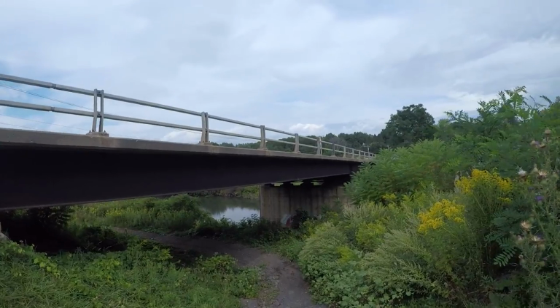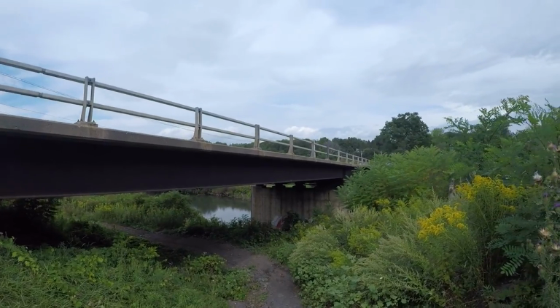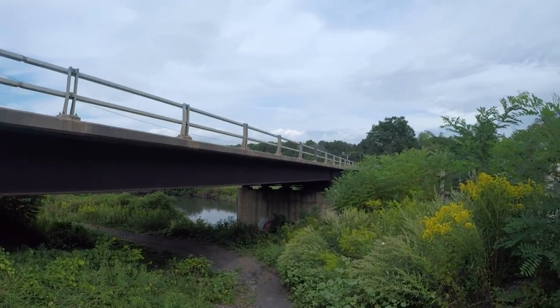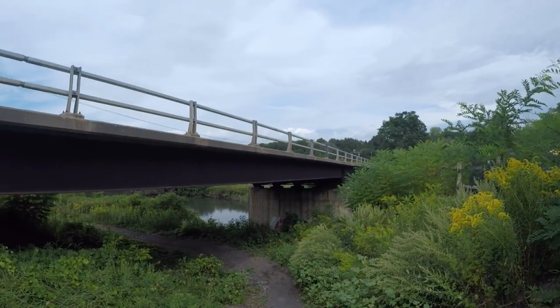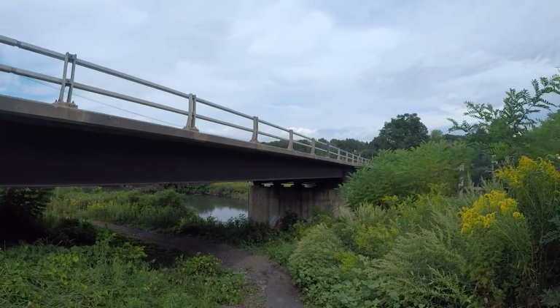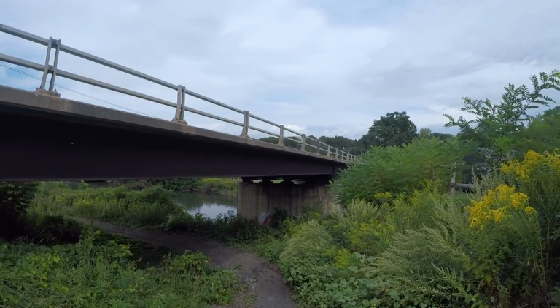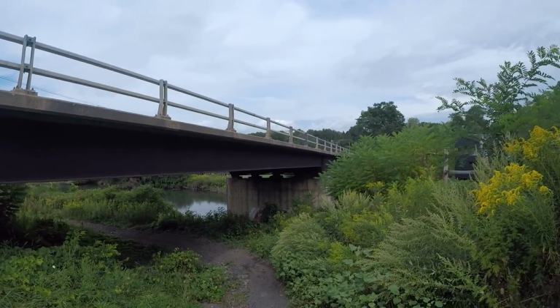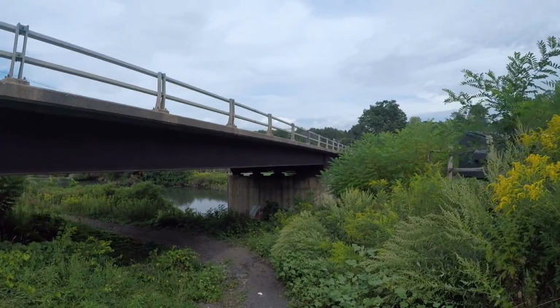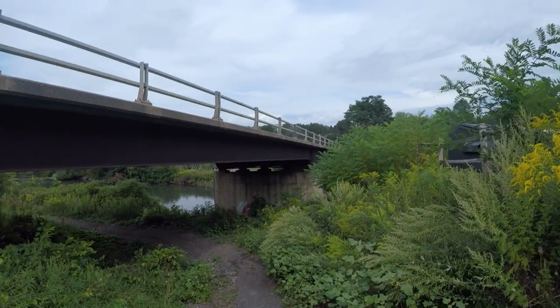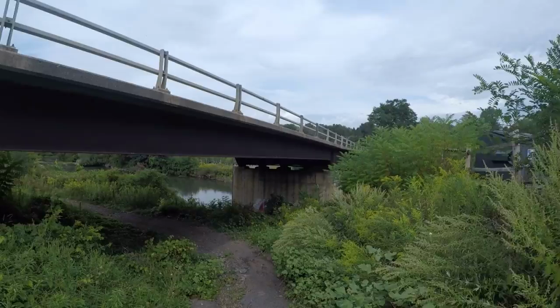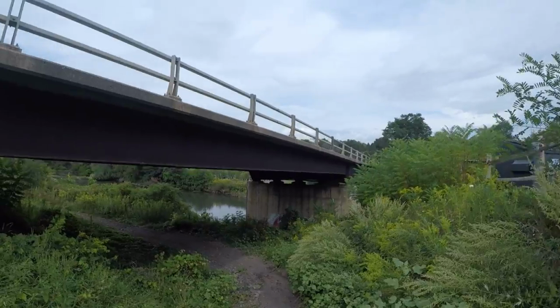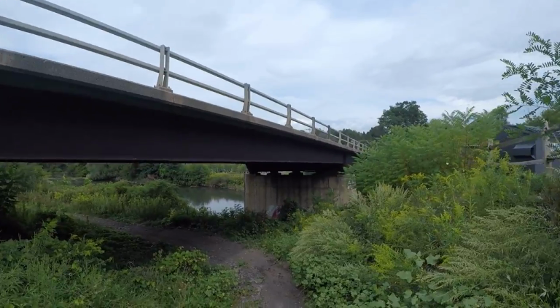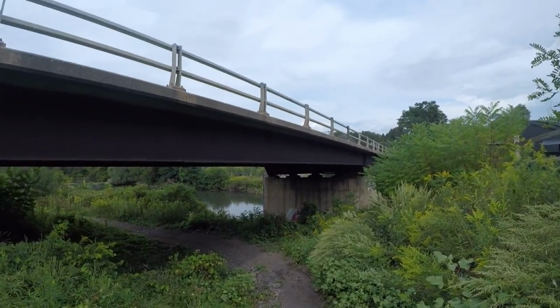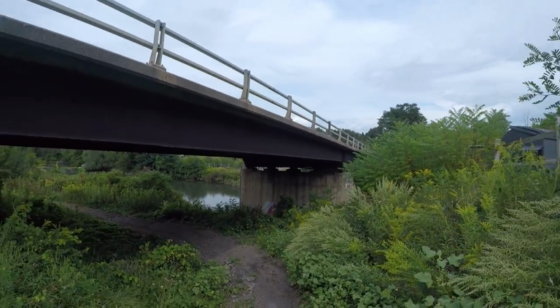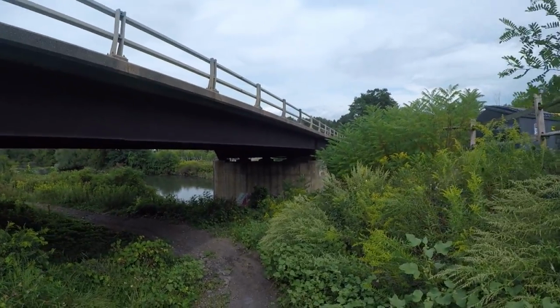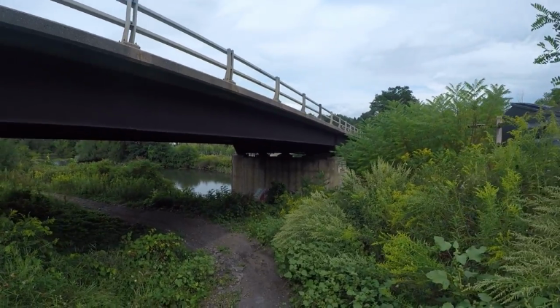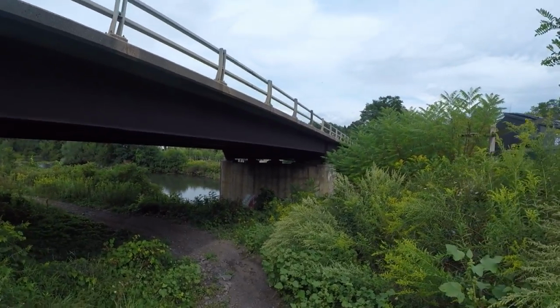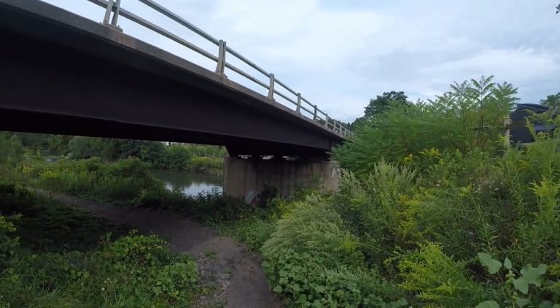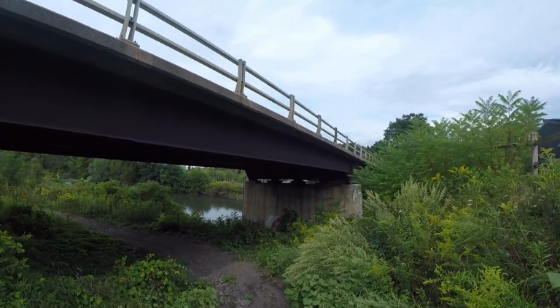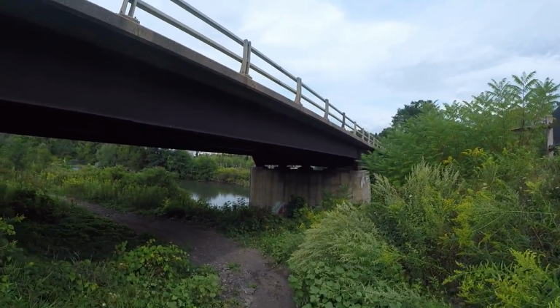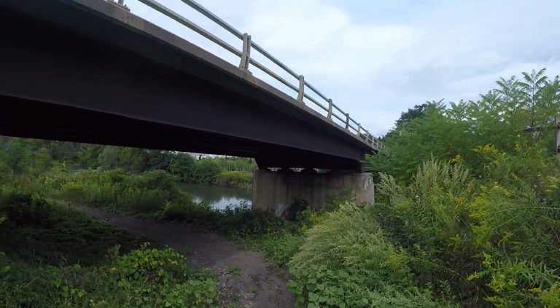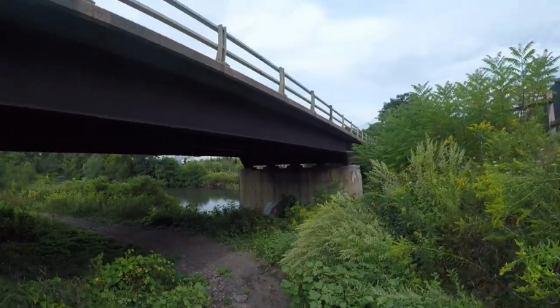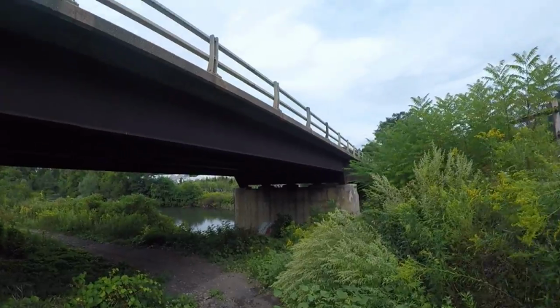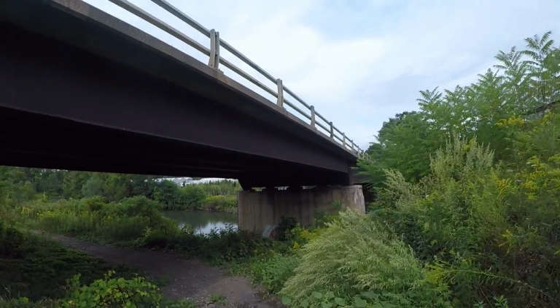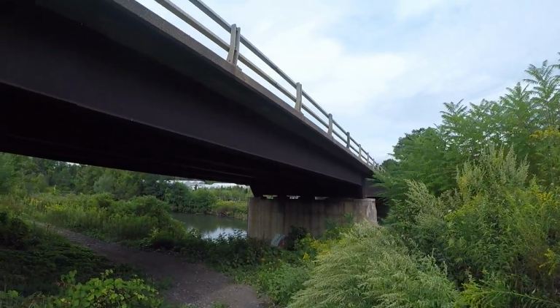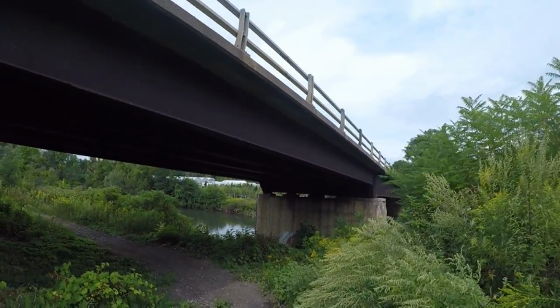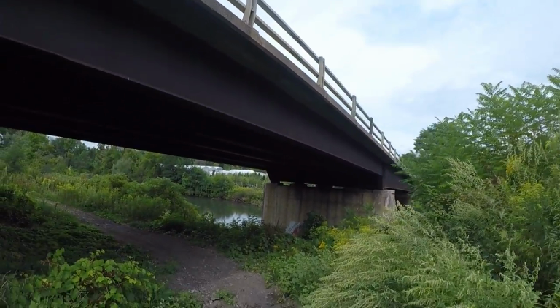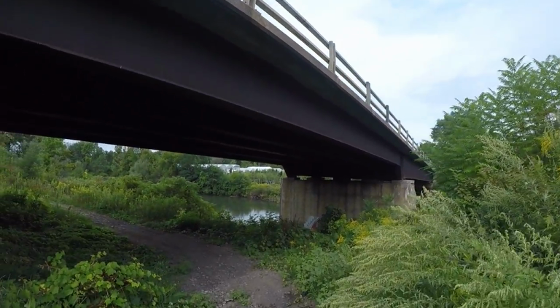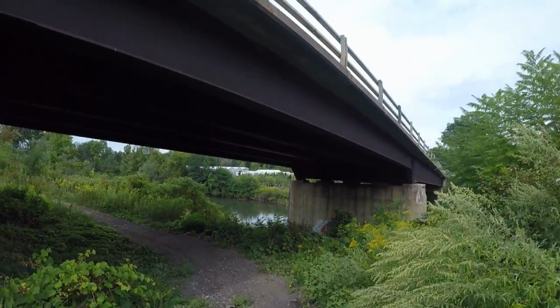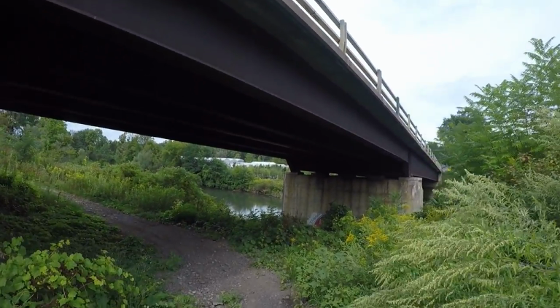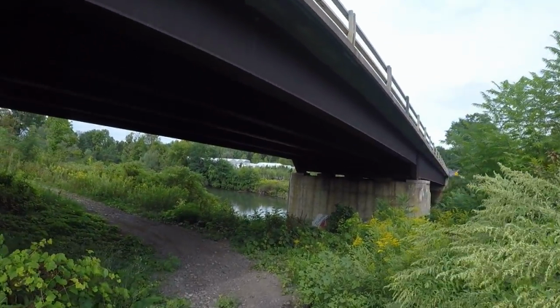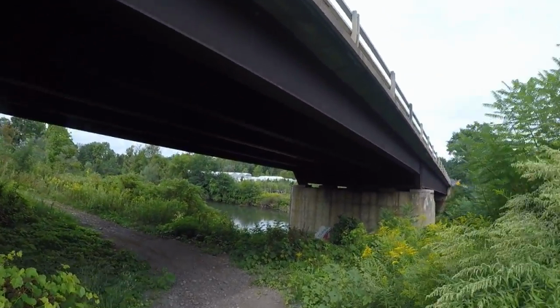The trail starts on the other side of the road, of the bridge. But it also starts here, if you're daring enough to walk down it. Or stupid enough.